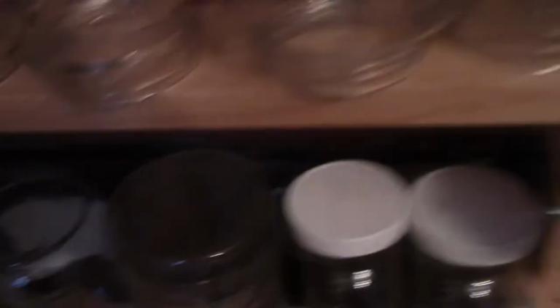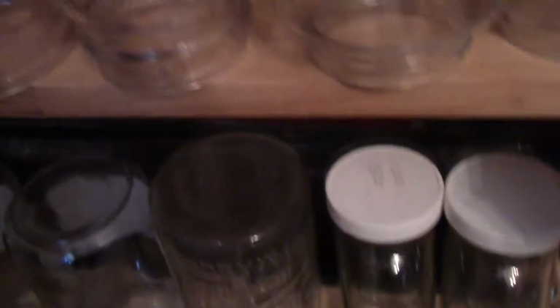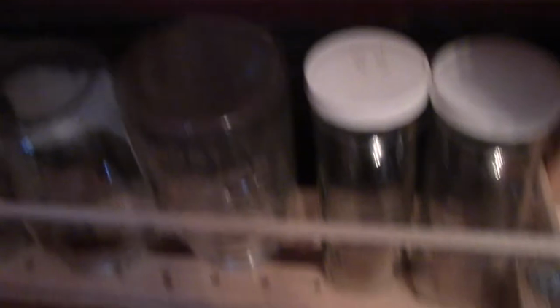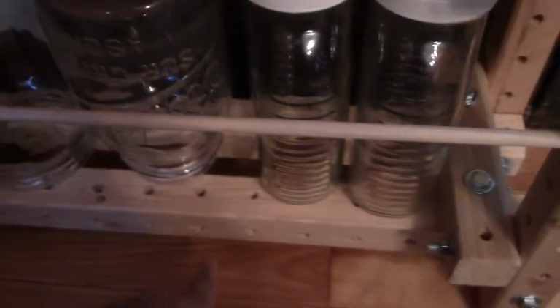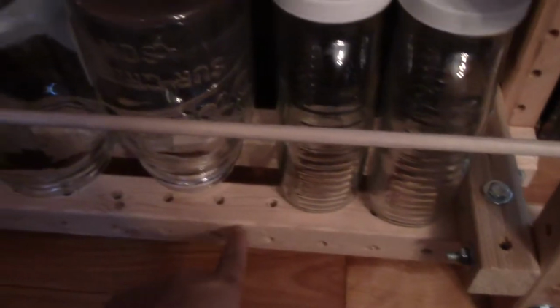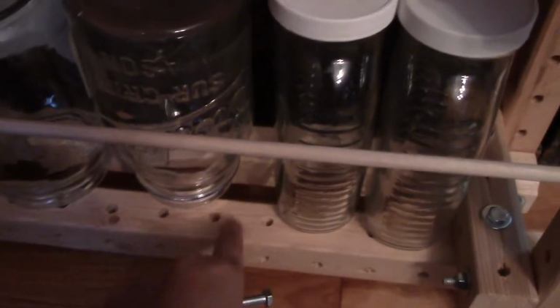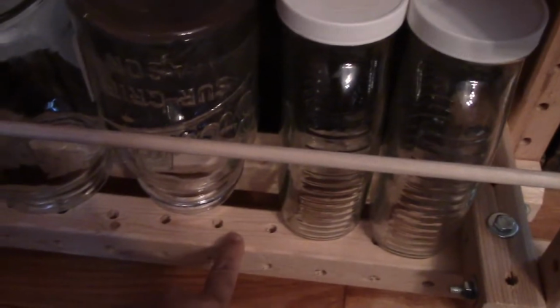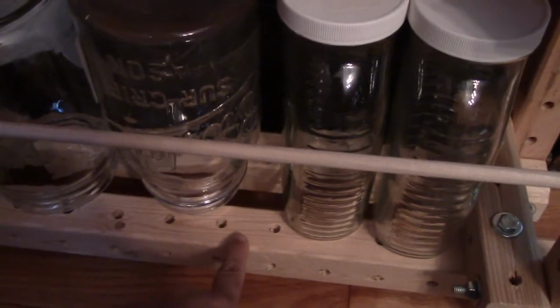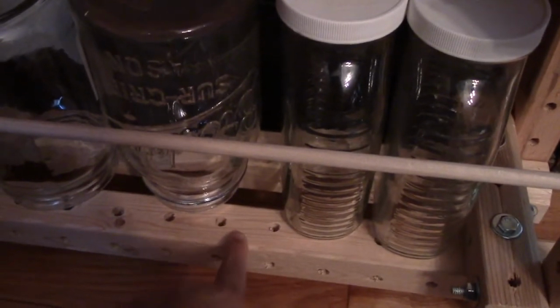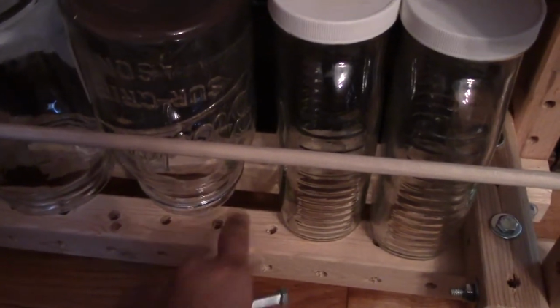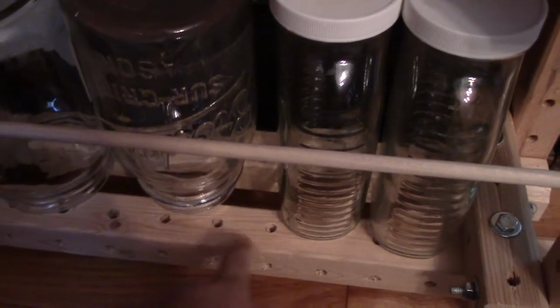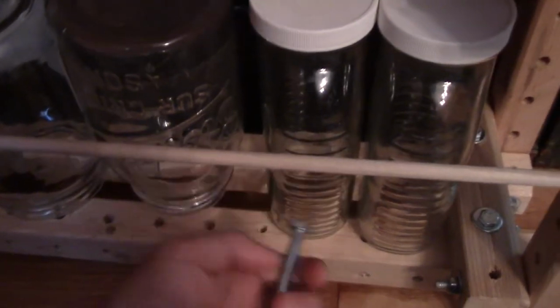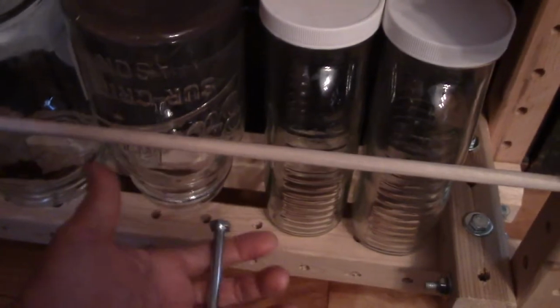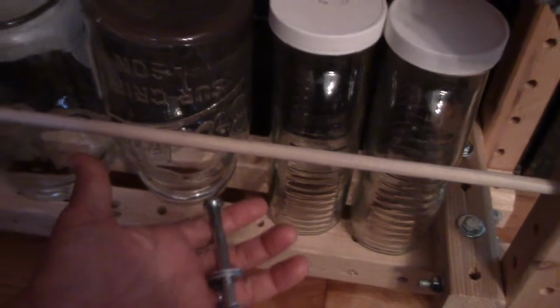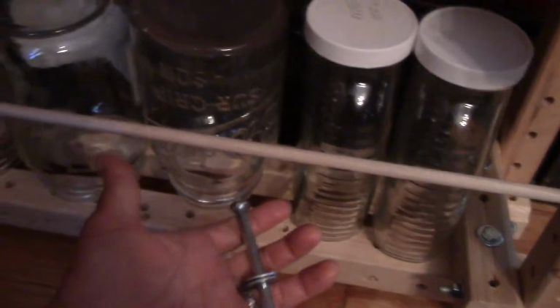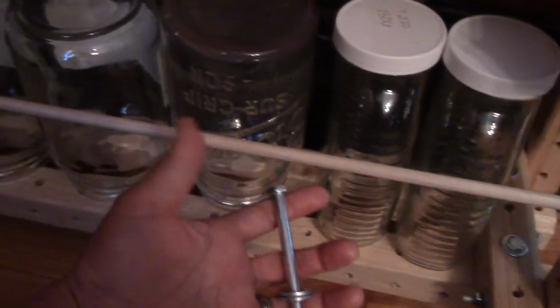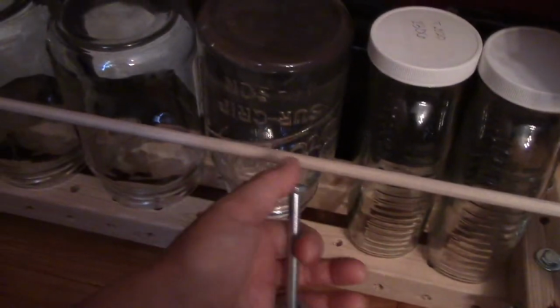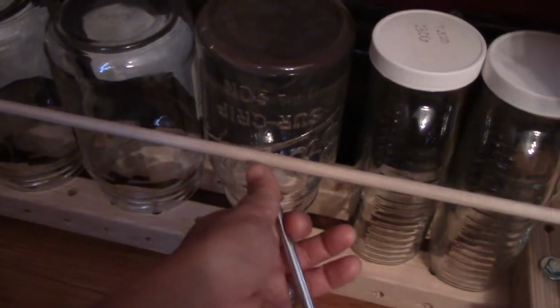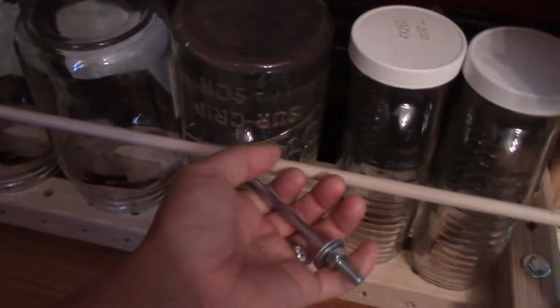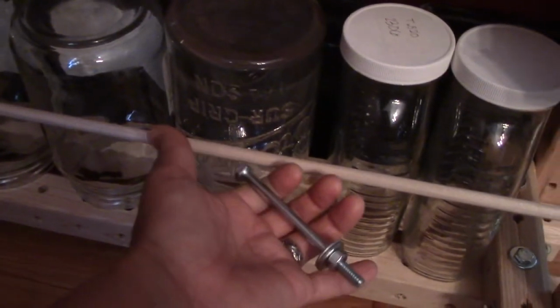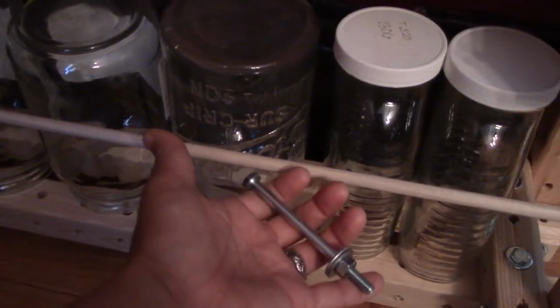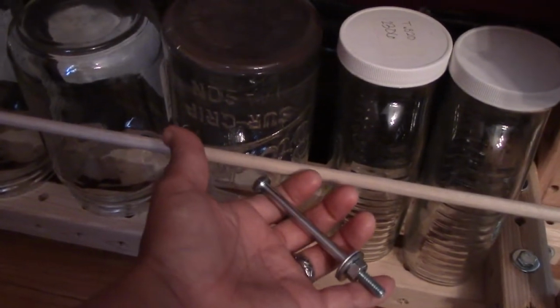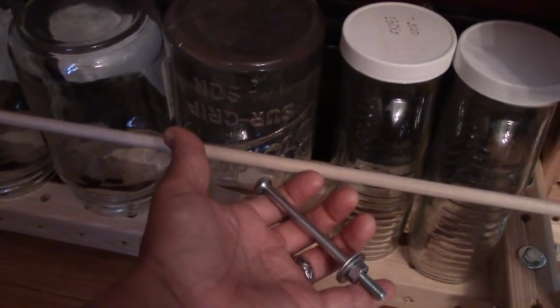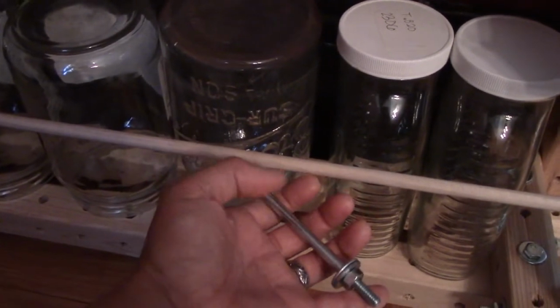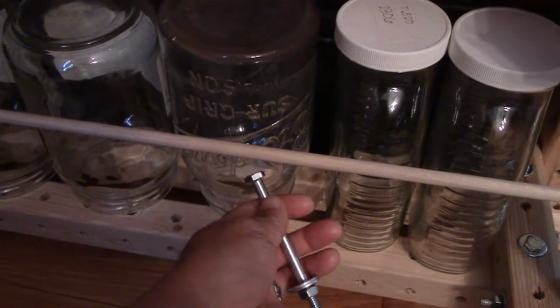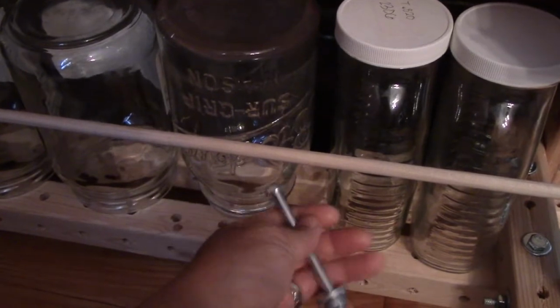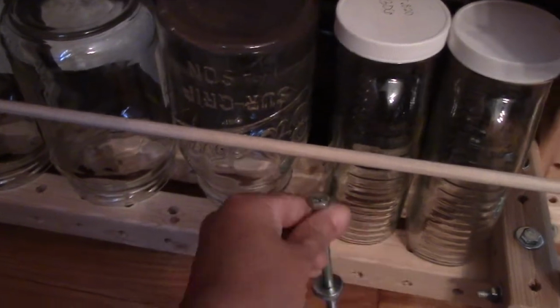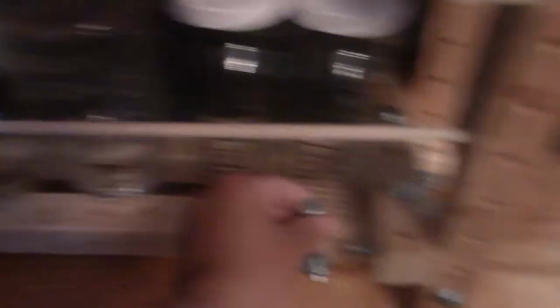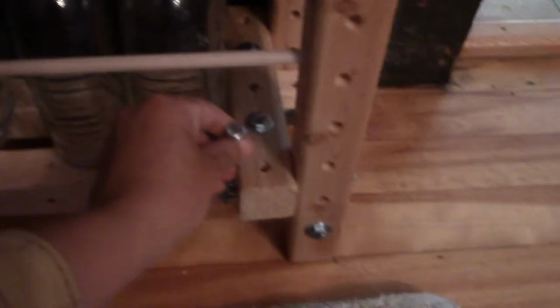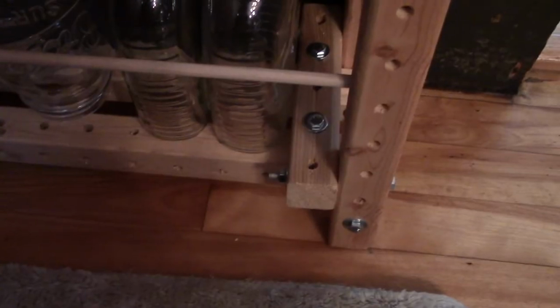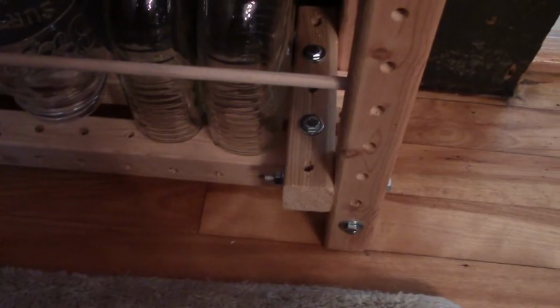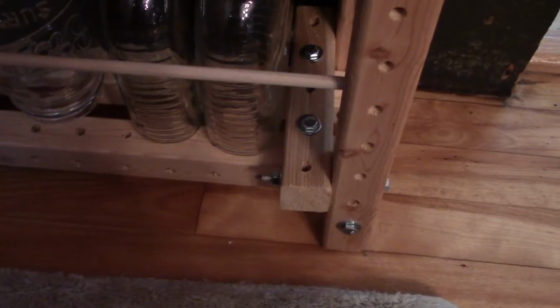I took off the board on the bottom and the very top. If you do use a board, the standard bolt will be too short — you'll need to go up to about 4.5 inches so it will slip all the way through.